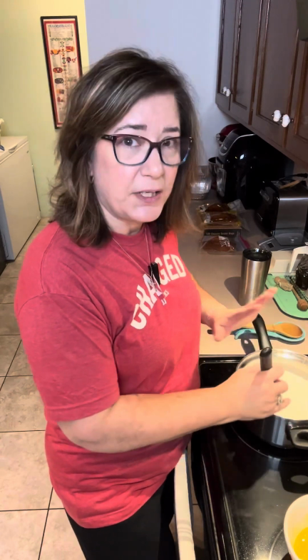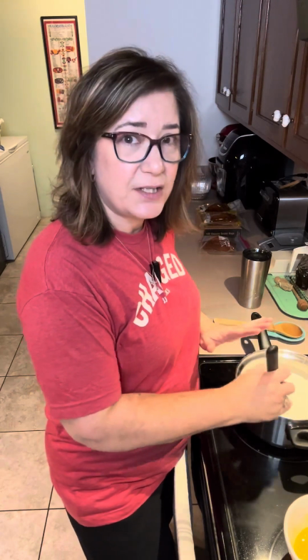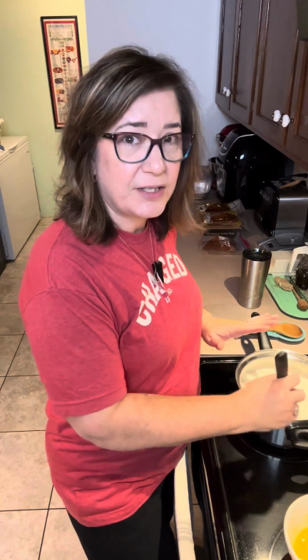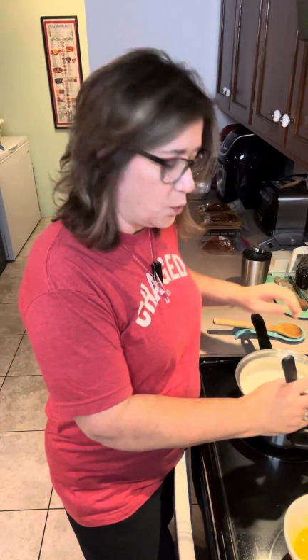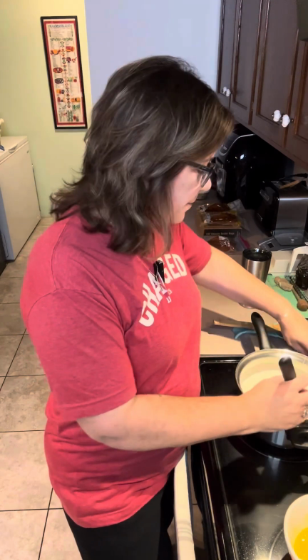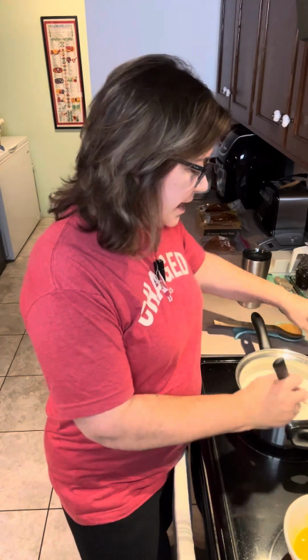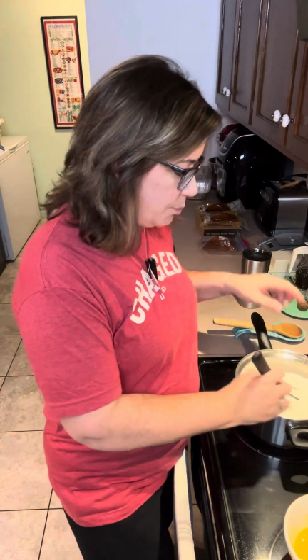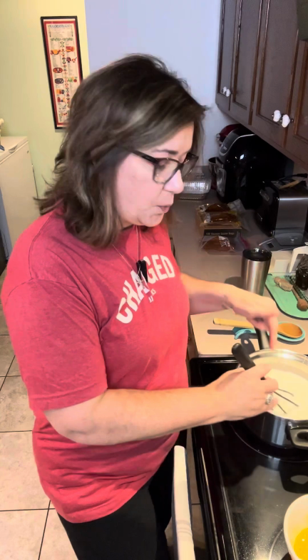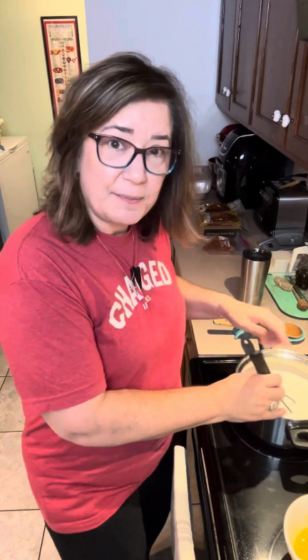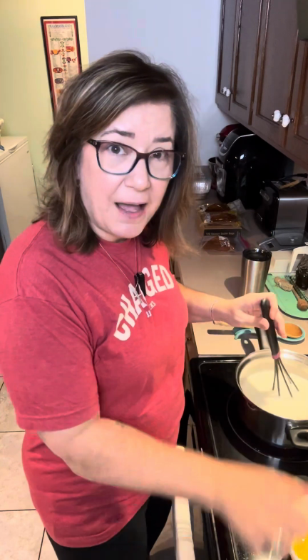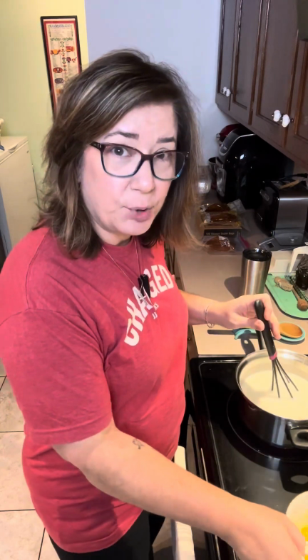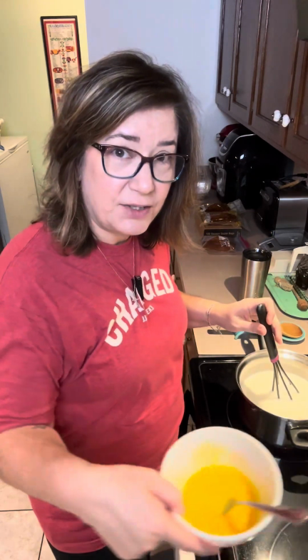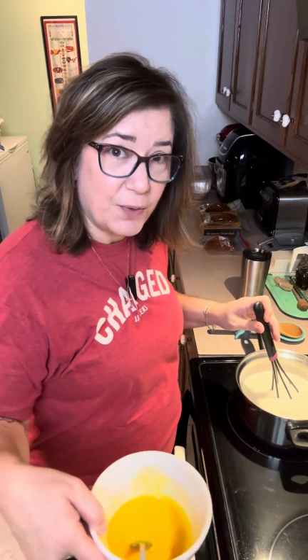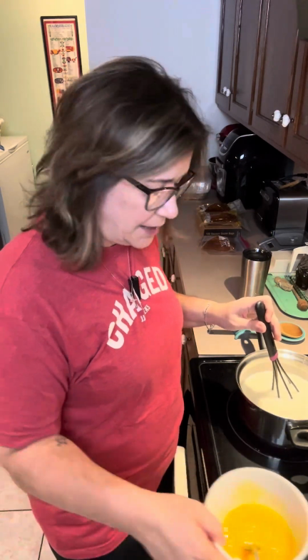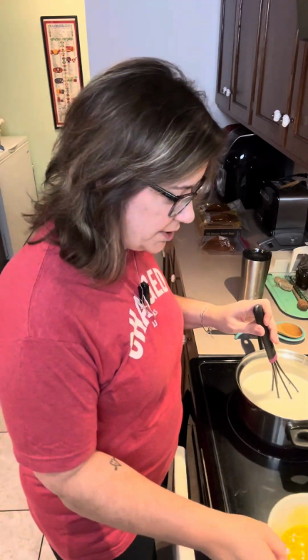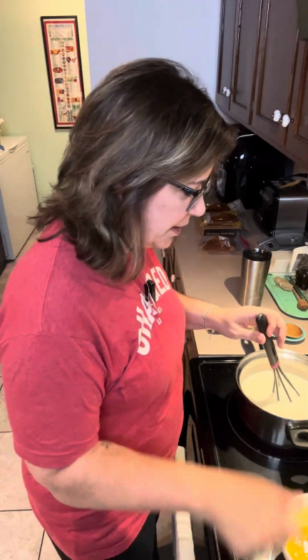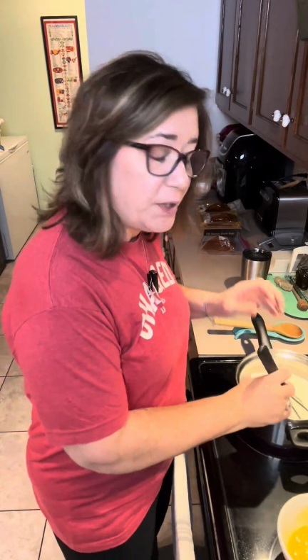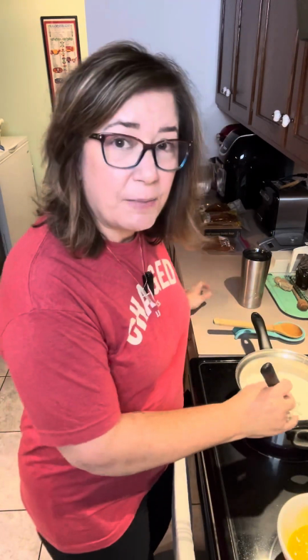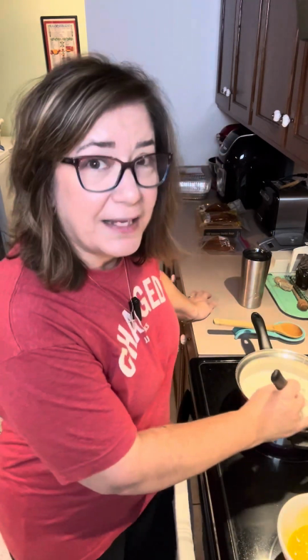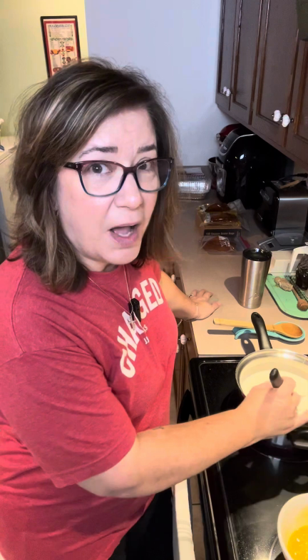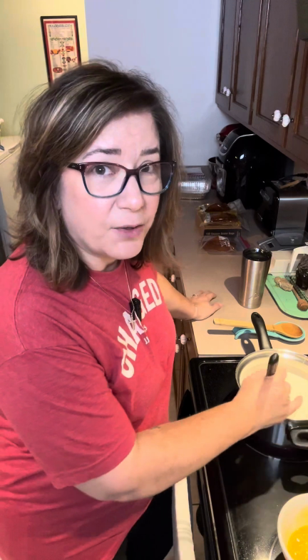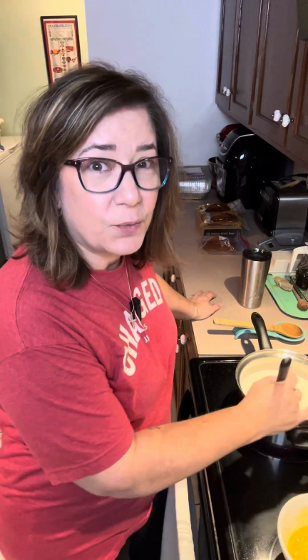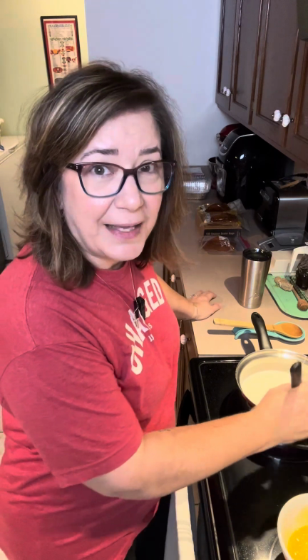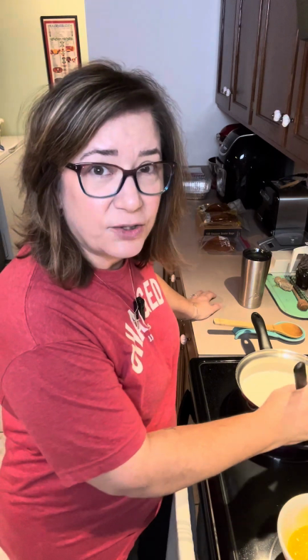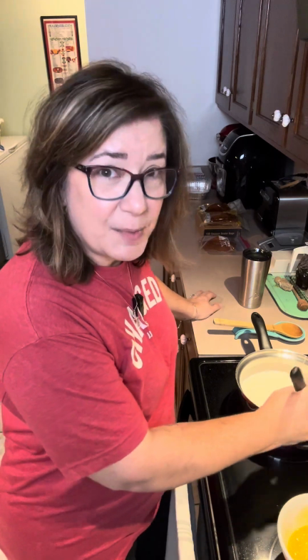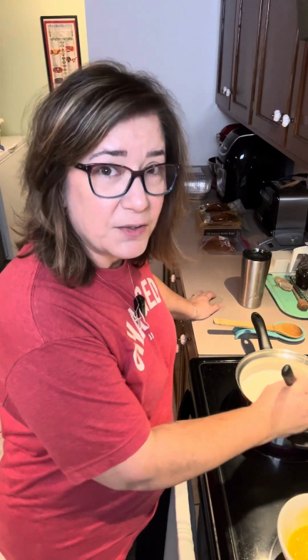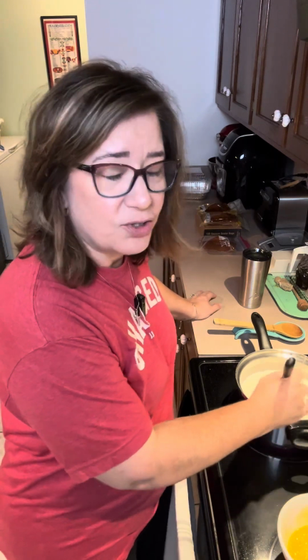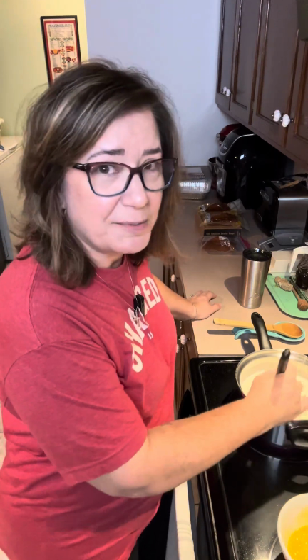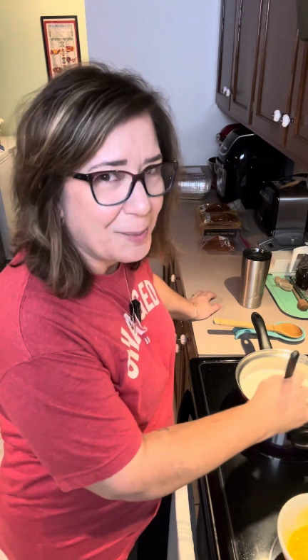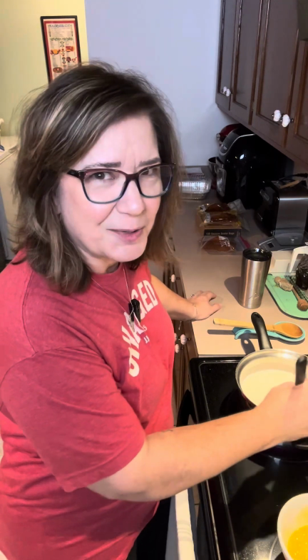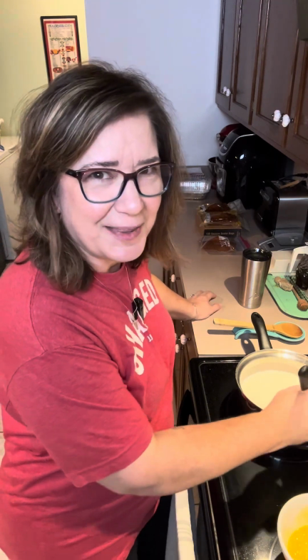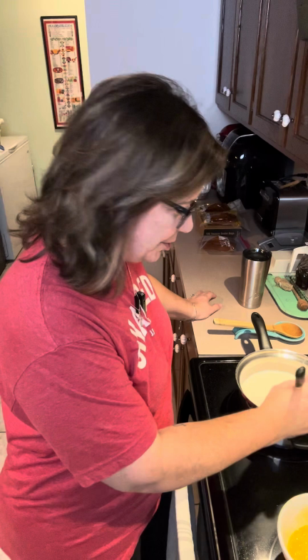Off to the side I have my egg yolks in a little bowl, and I have already beaten those up really well with a fork. We're going to cook this milk, sugar, and flour mixture until it just starts to steam — just start to get warm. At that point we're going to dip some out and put it into our egg yolks. You want to do that before it gets too hot, otherwise it will cook the eggs. You're just tempering those eggs — you don't want scrambled eggs in your pudding.